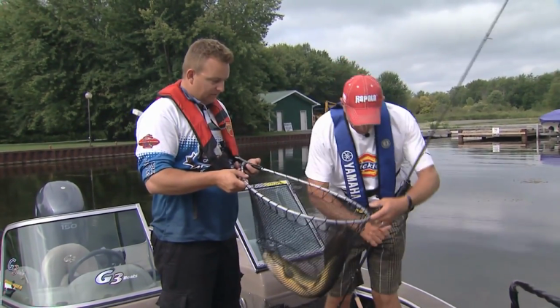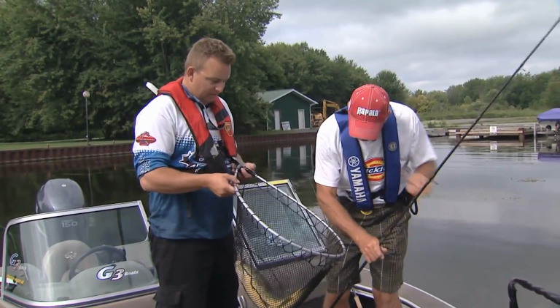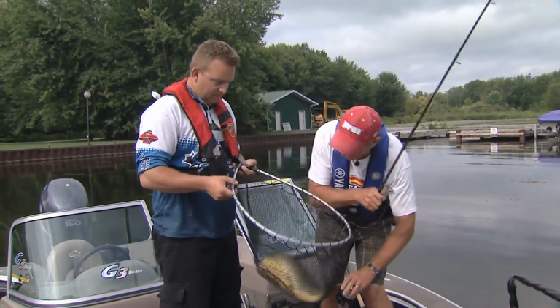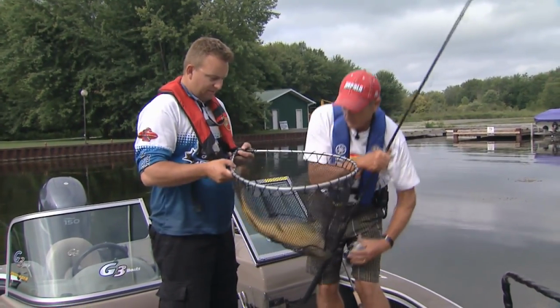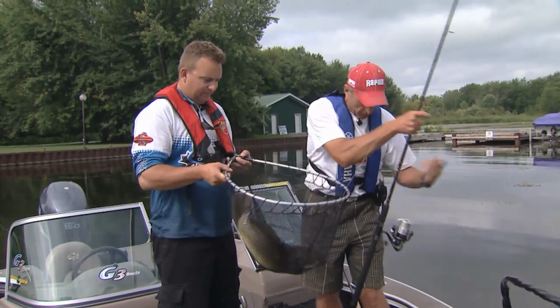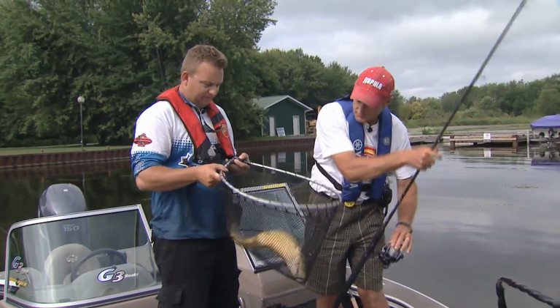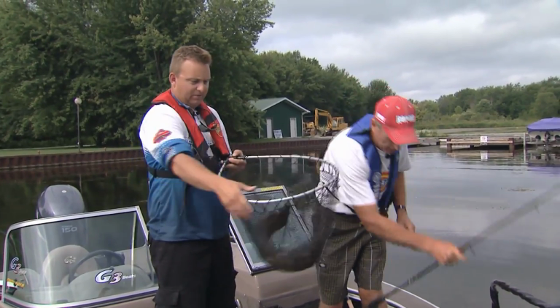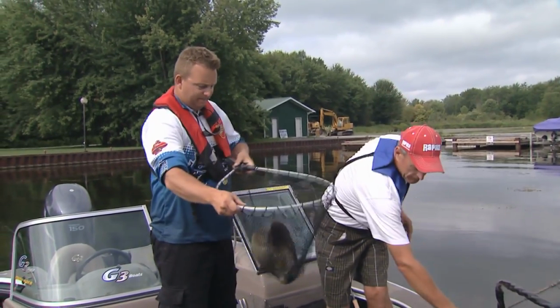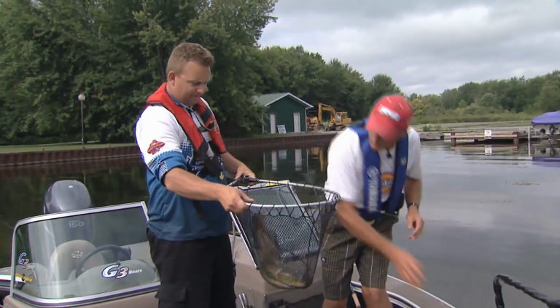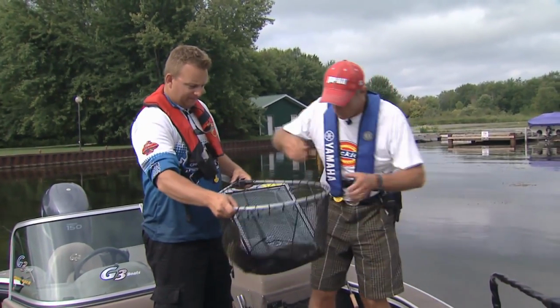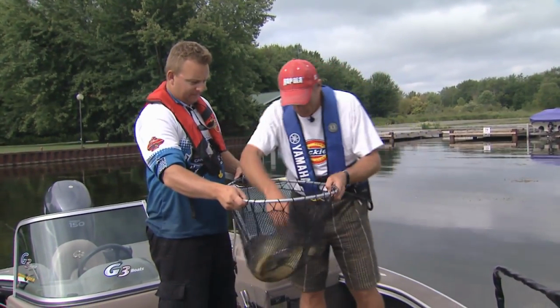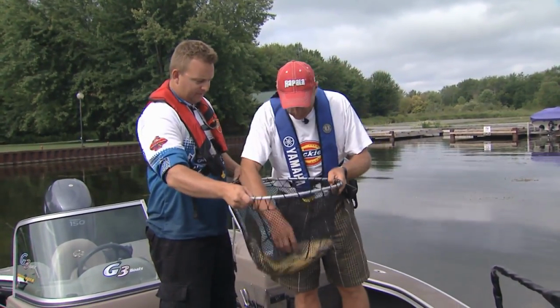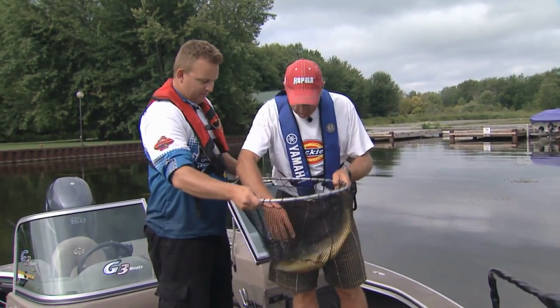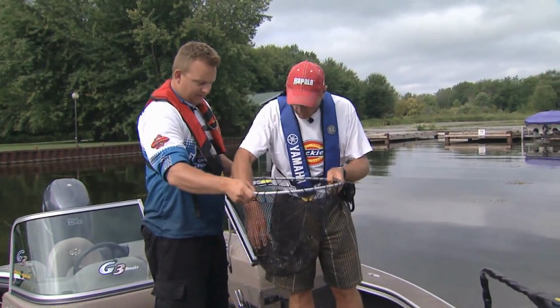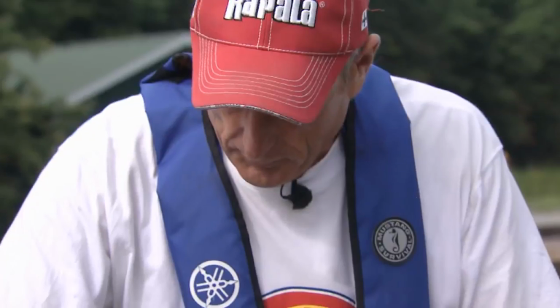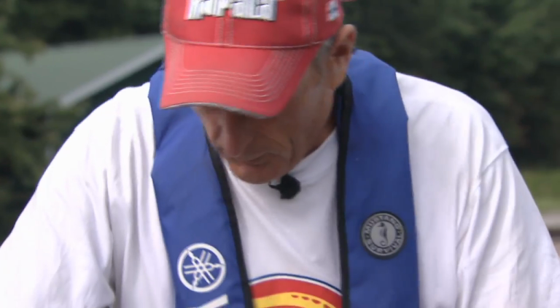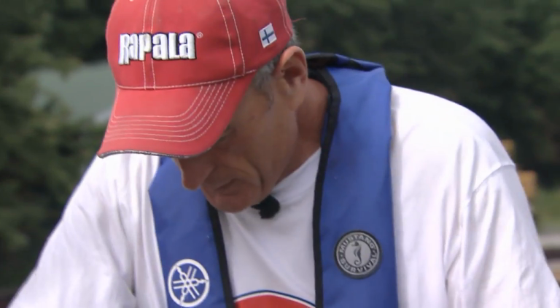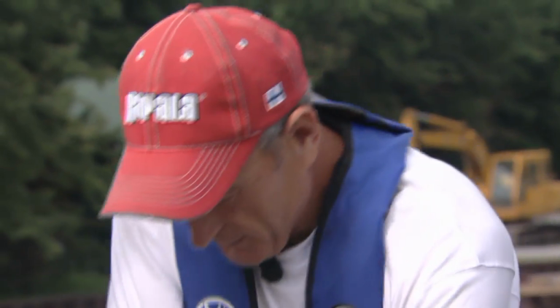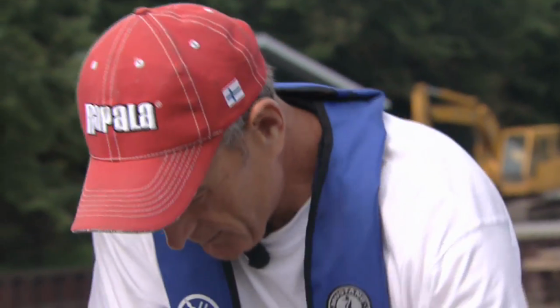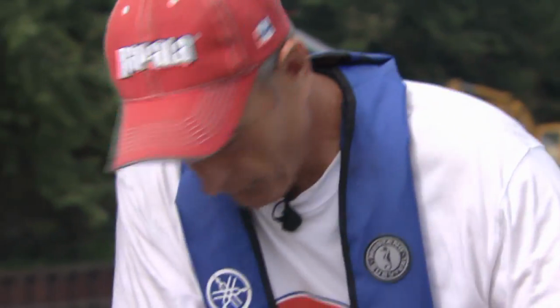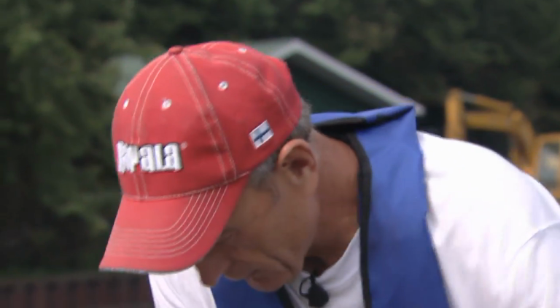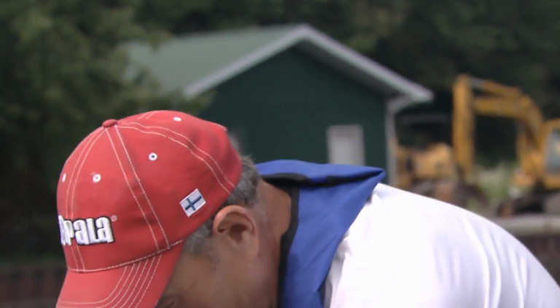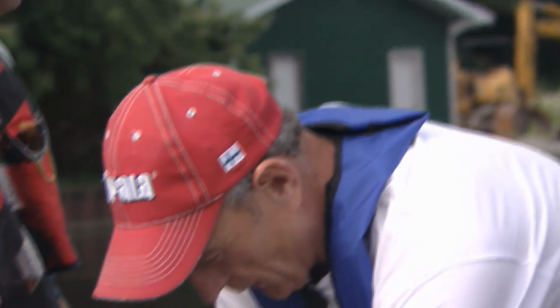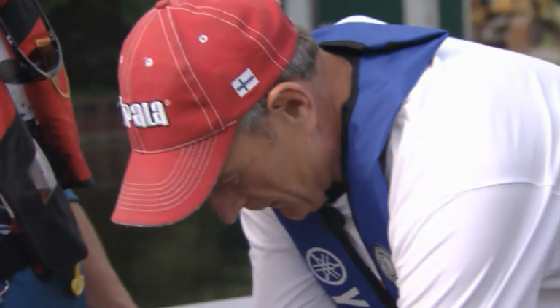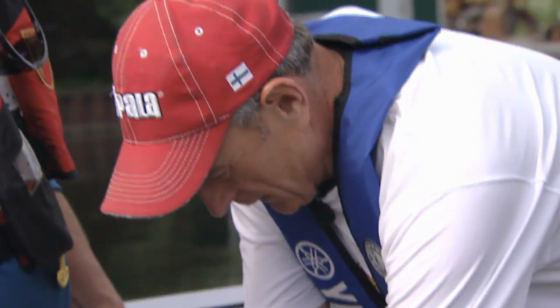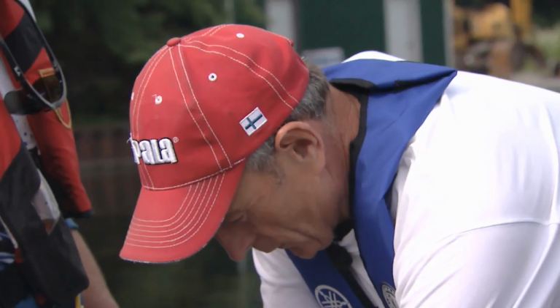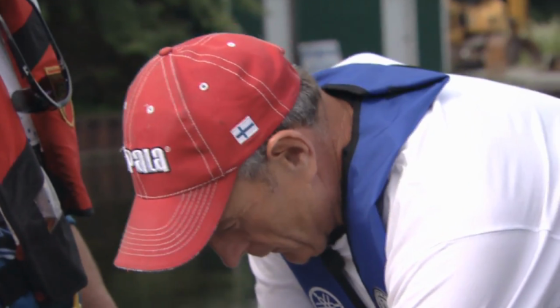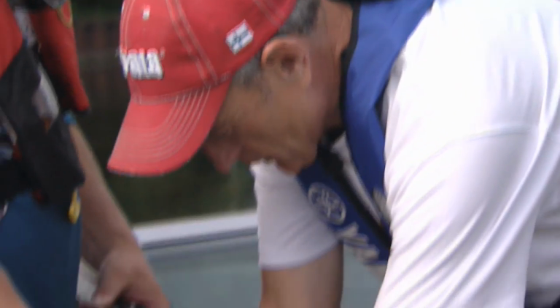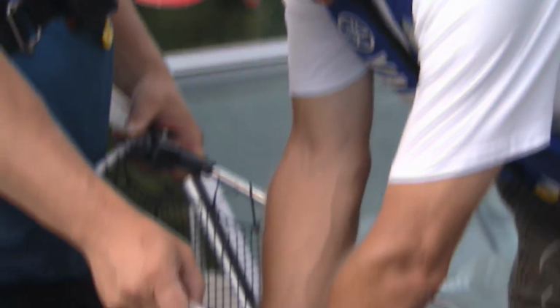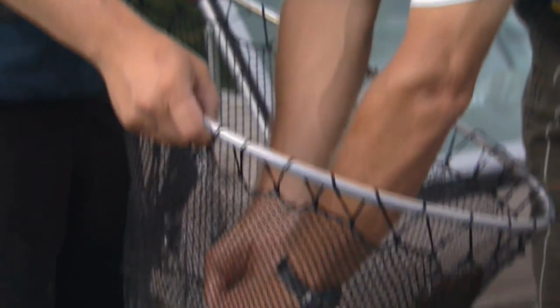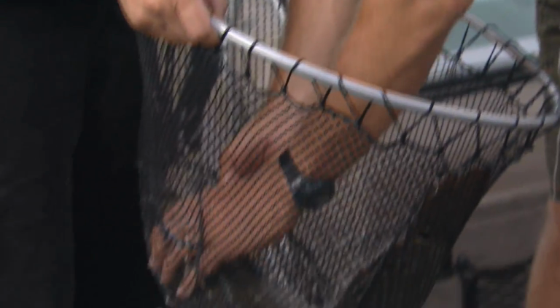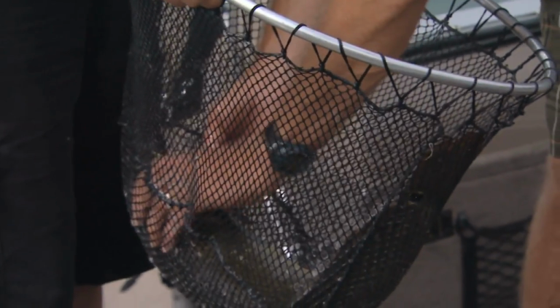I'm going to see if you hold the net up. I'm going to try to get my hand underneath its gill plate. There's not much to hold on to. So a lot of people don't even know these fish exist. Look, he threw the hook out — good thing we got him in the net.